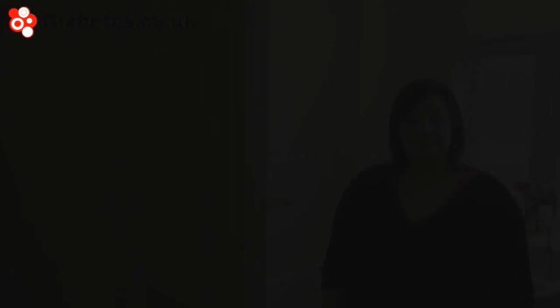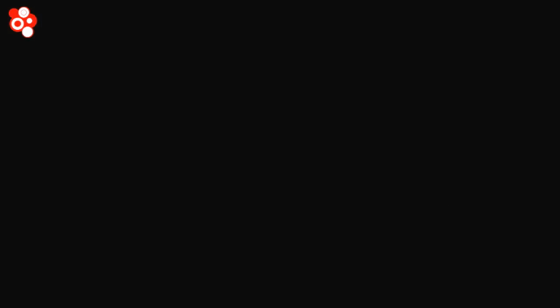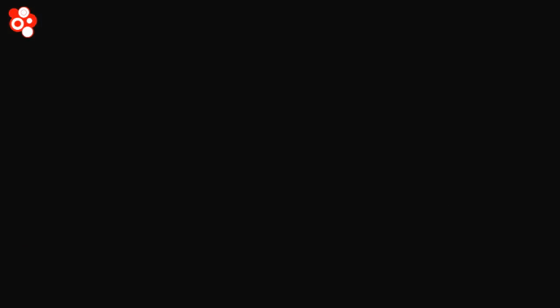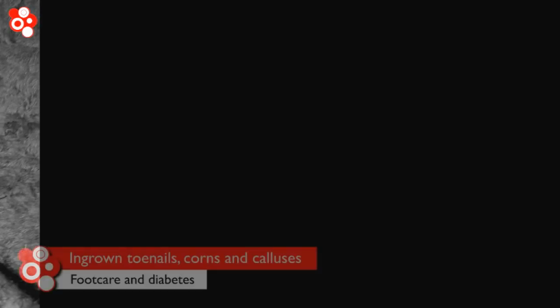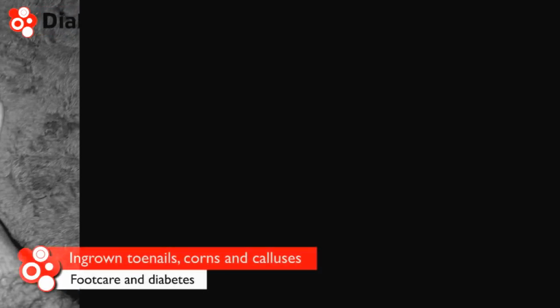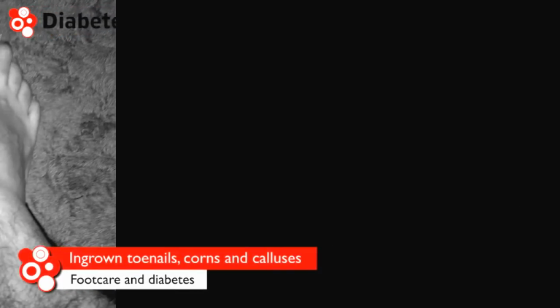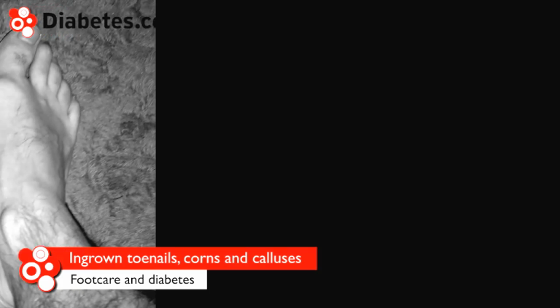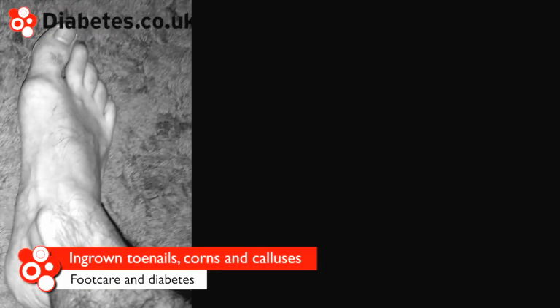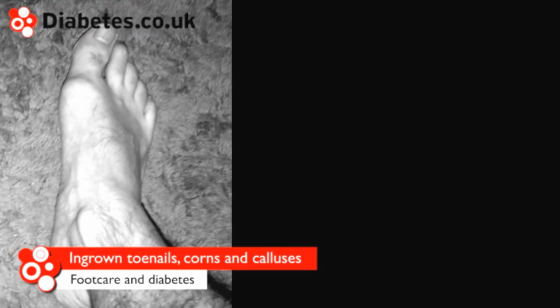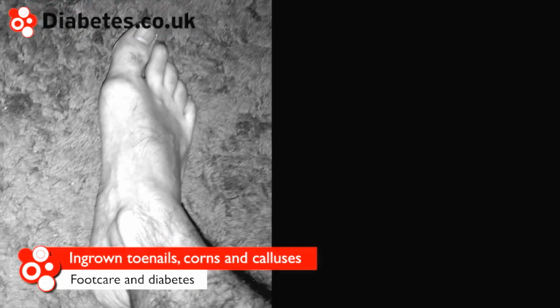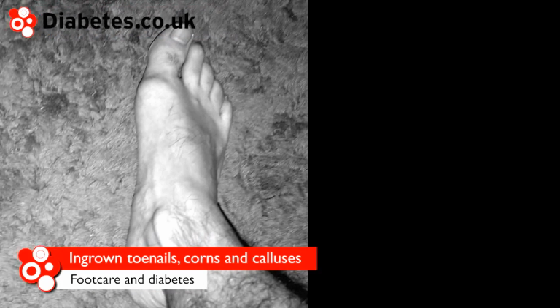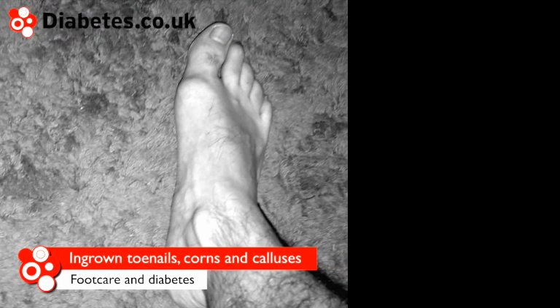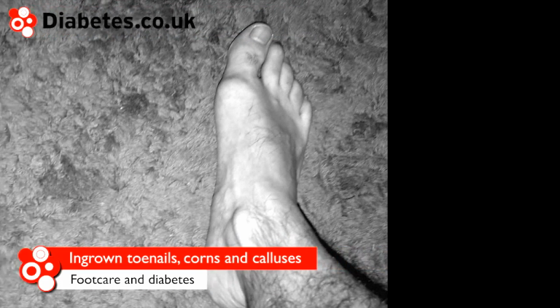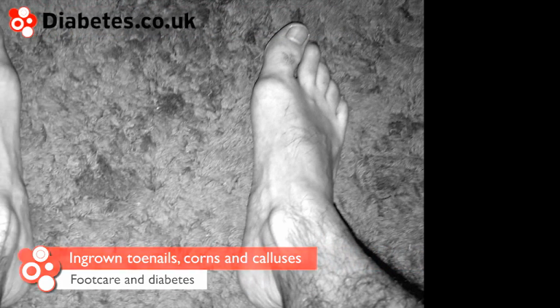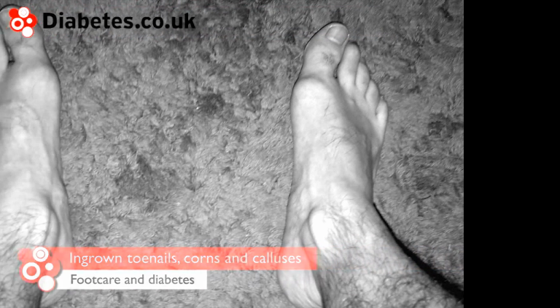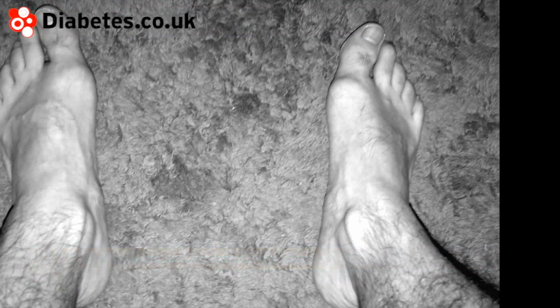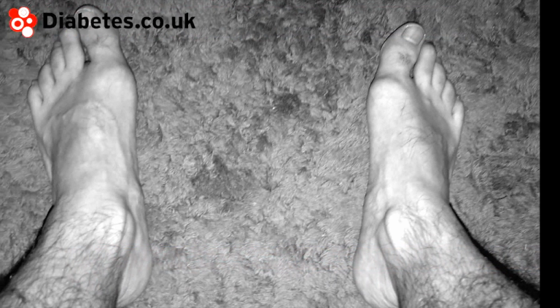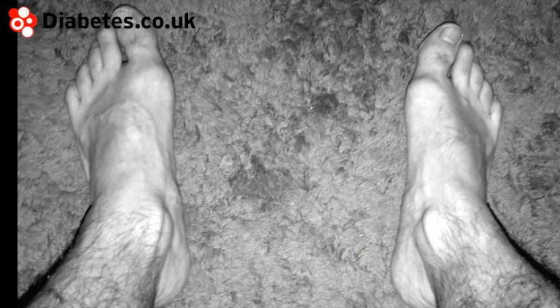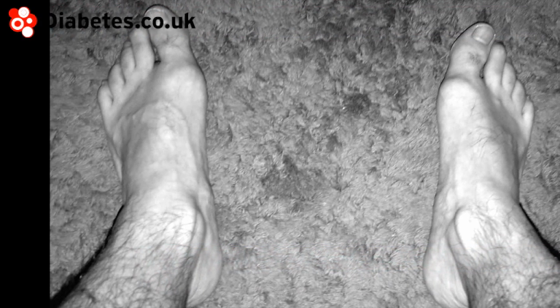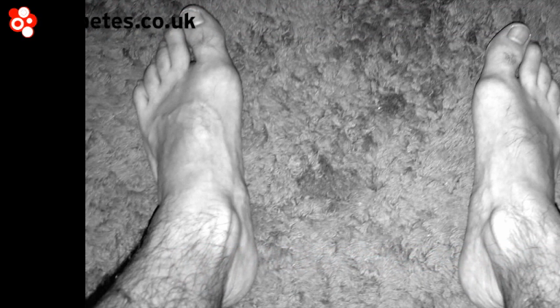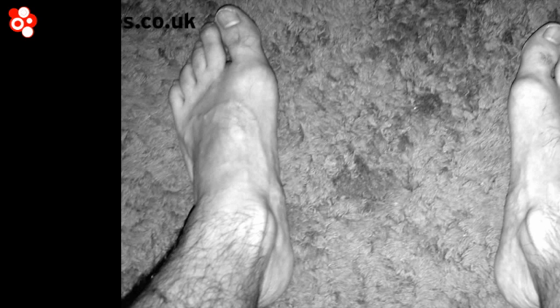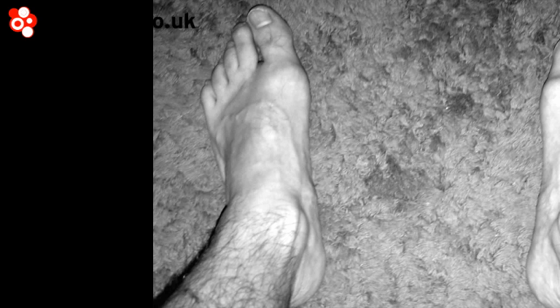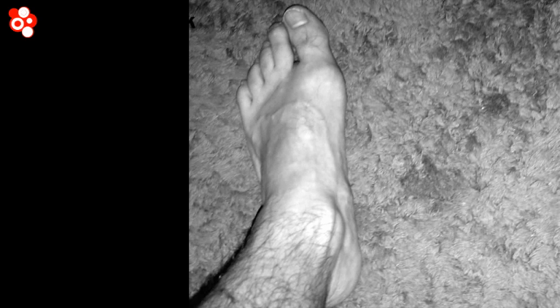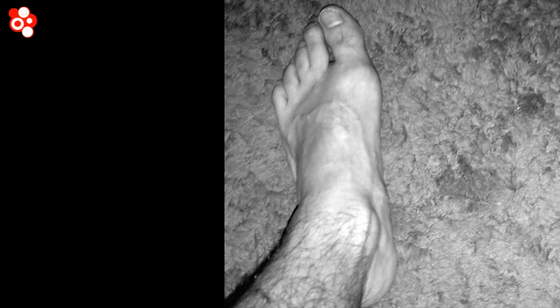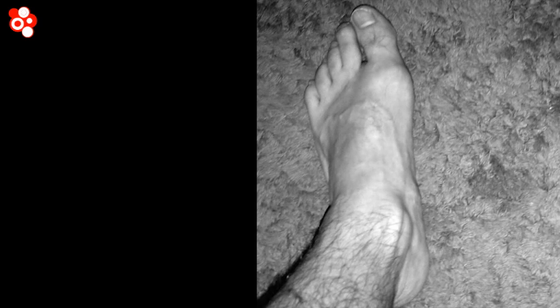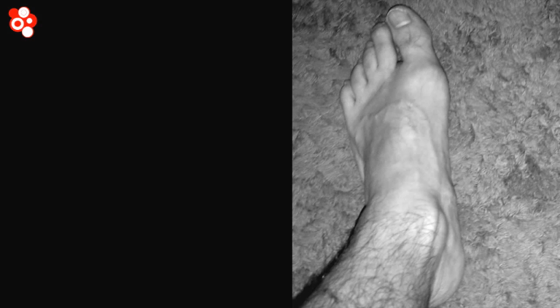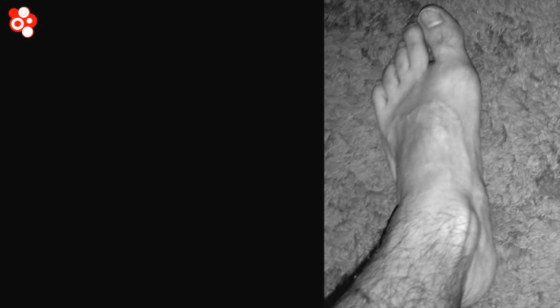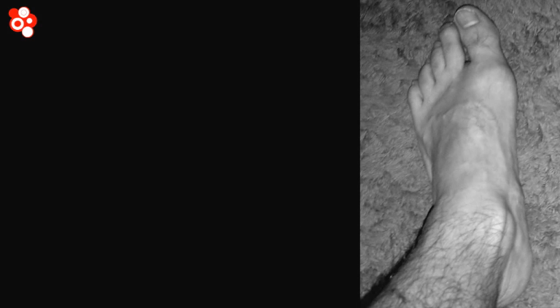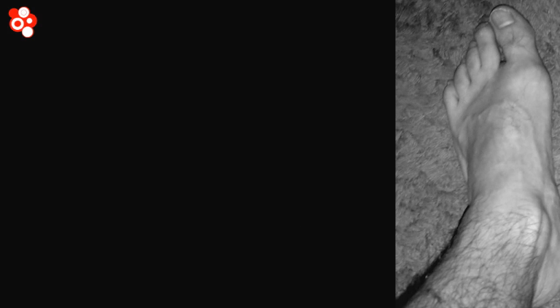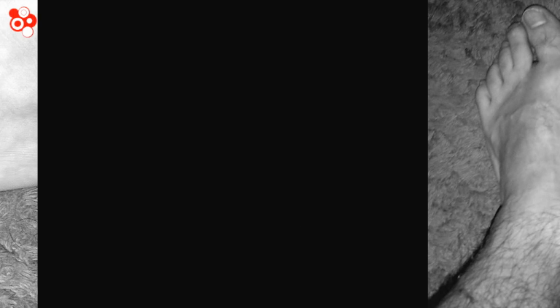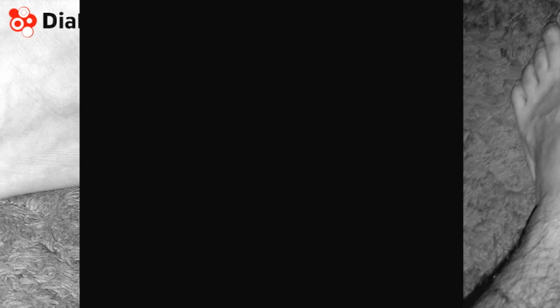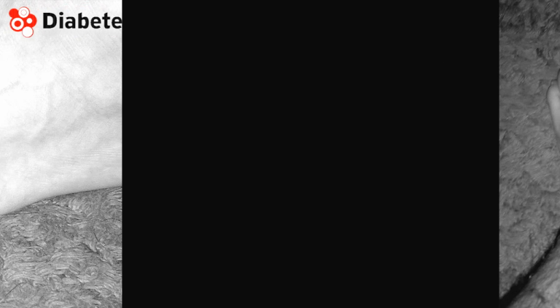Check your feet for ingrown toenails, corns, and calluses. These can lead to infections setting in, so it's important that these are treated correctly. Contact your health team for advice on how these conditions should be treated.